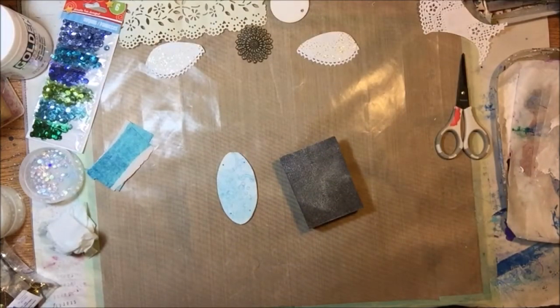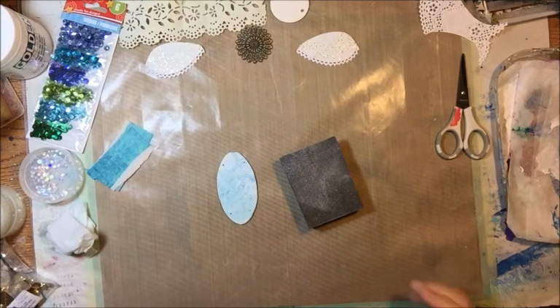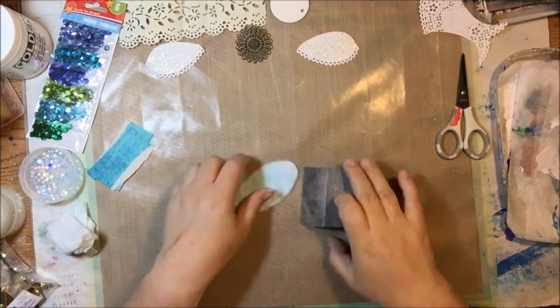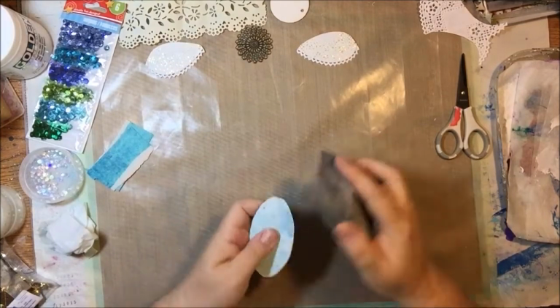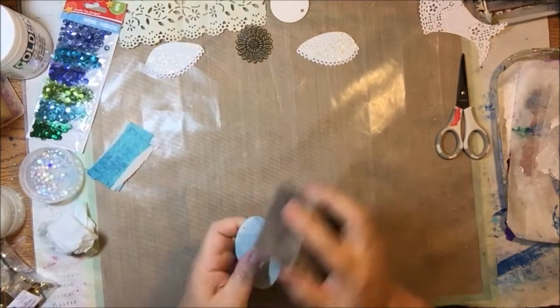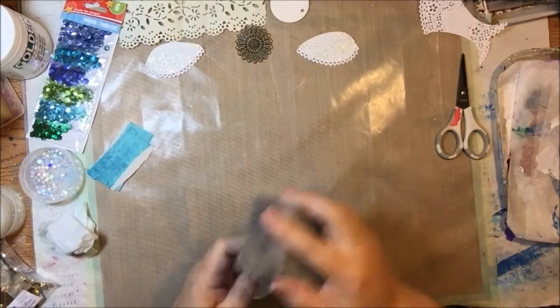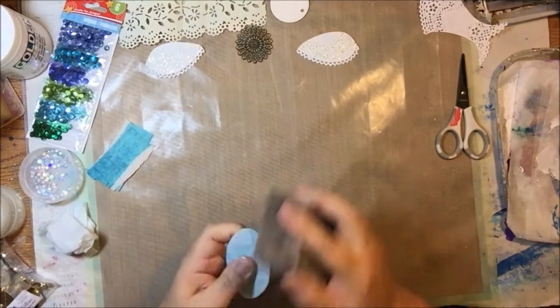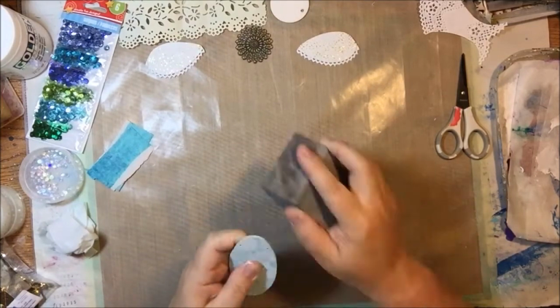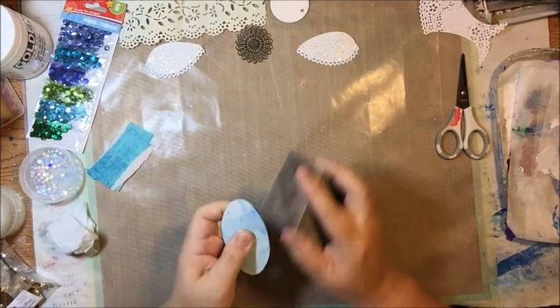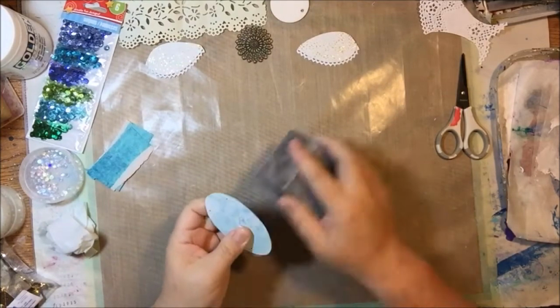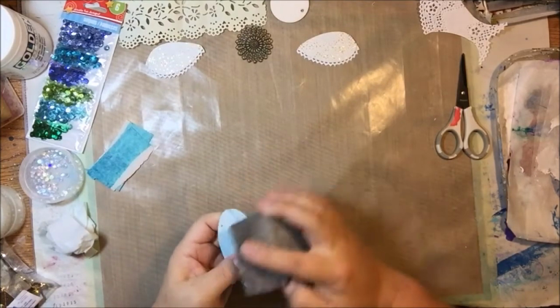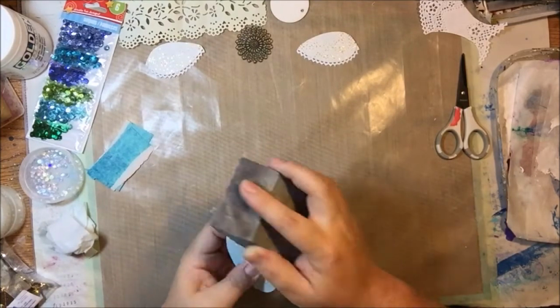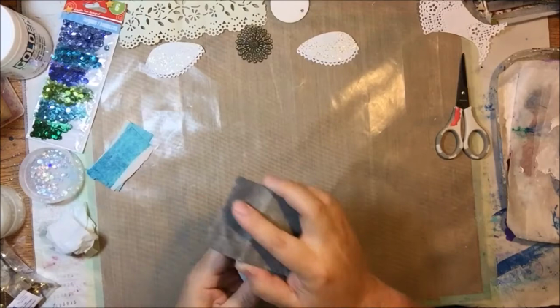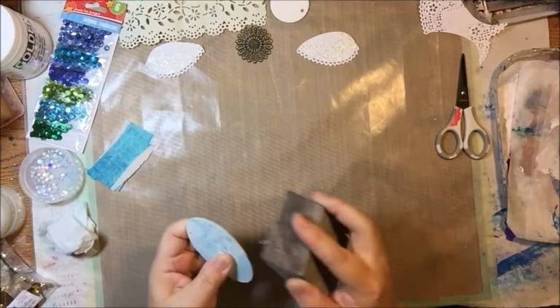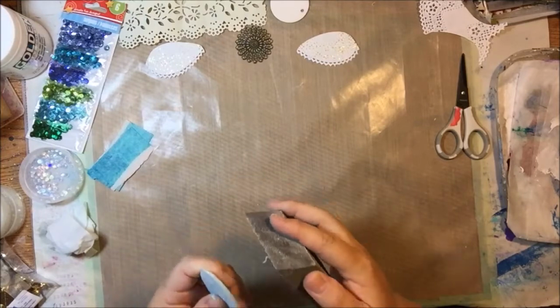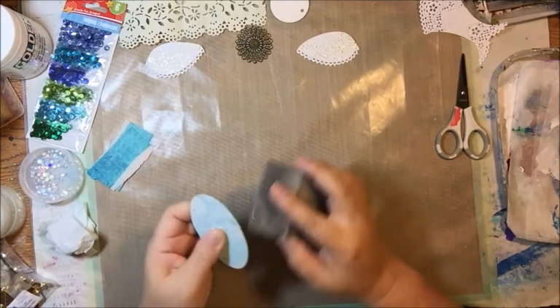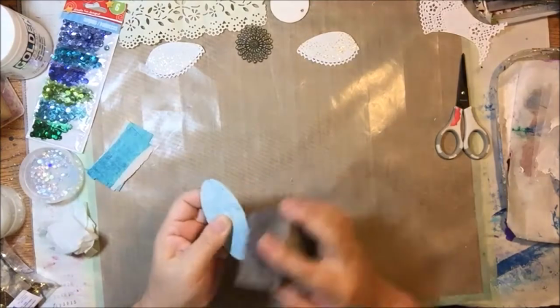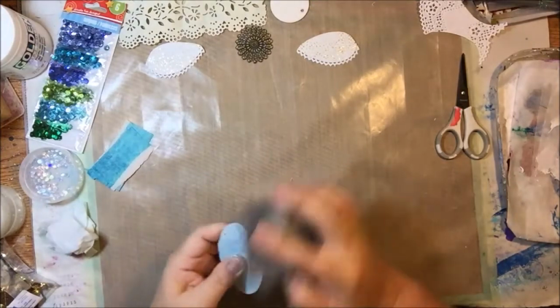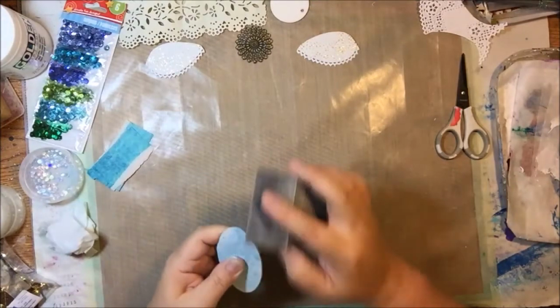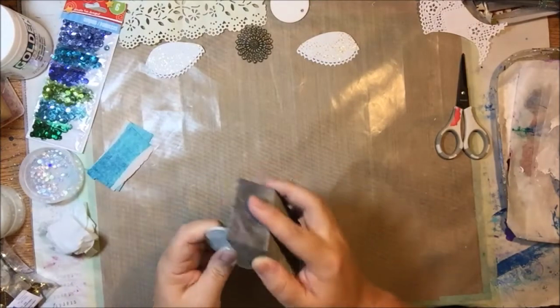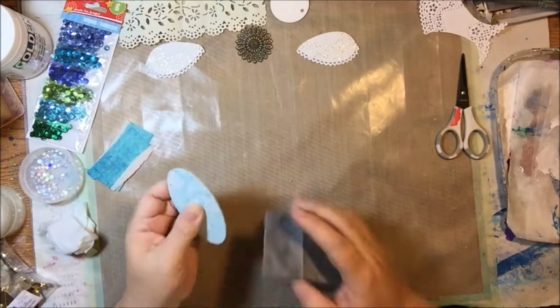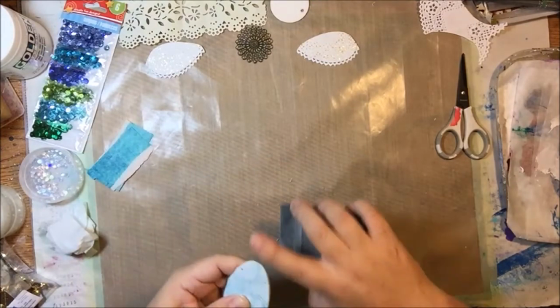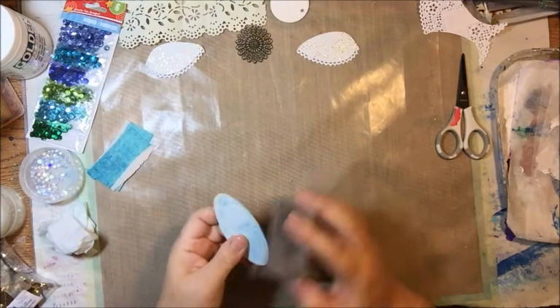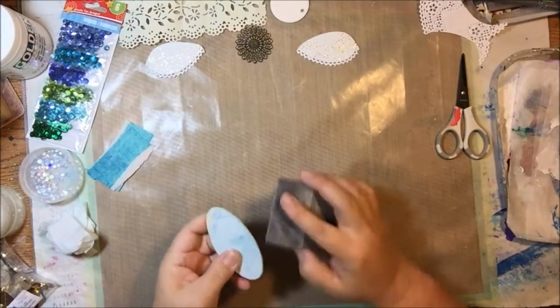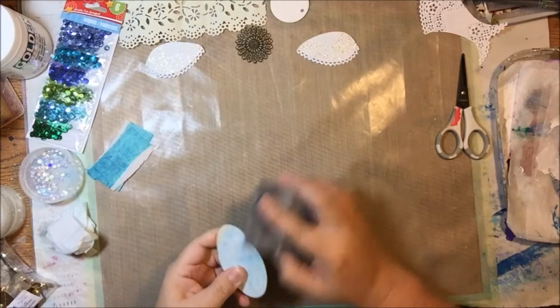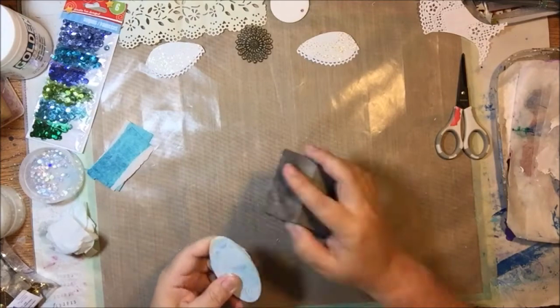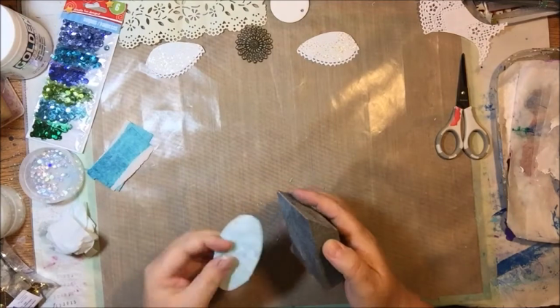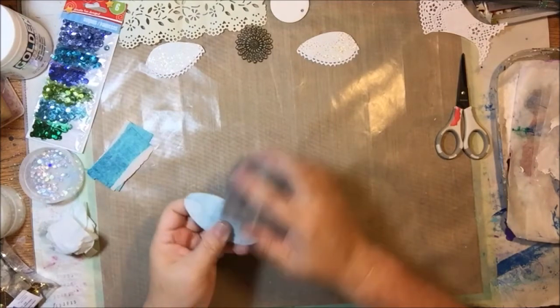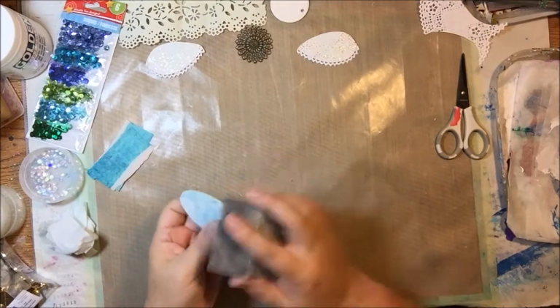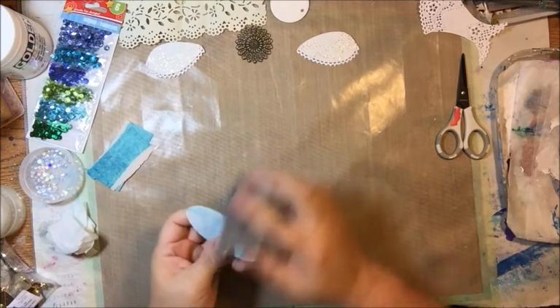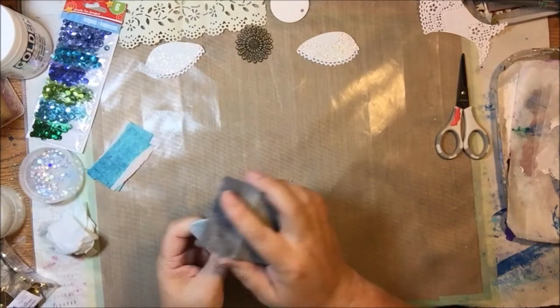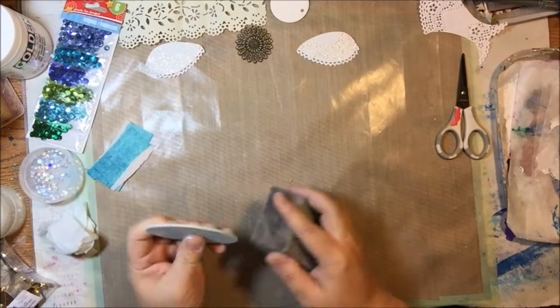I wanted that lacy doily look — it kind of looks like feathers on the wings — but I also wanted the glitter, so I did both, one on top of the other. I want this to be very feminine and lacy and glittery and sparkly, with lots of different types of glittery sparkly things on here.